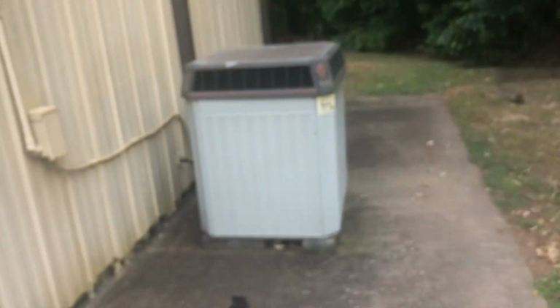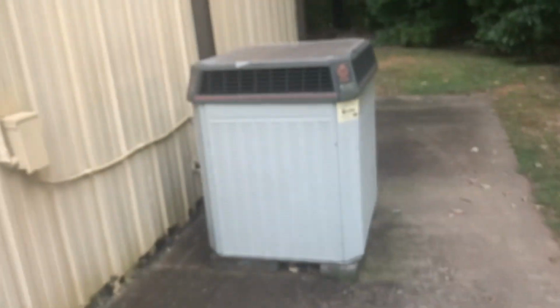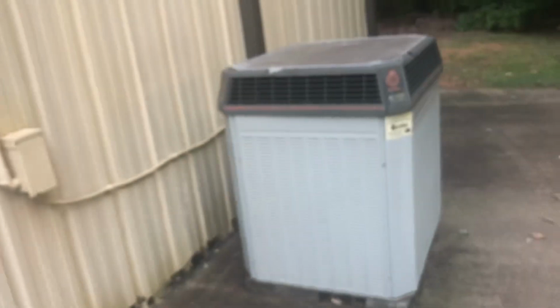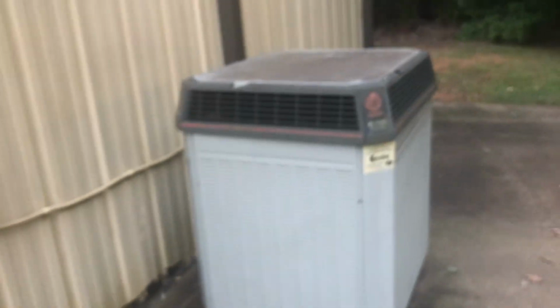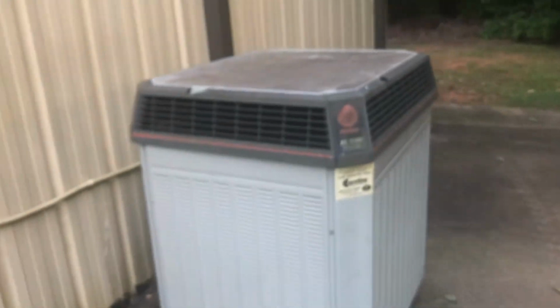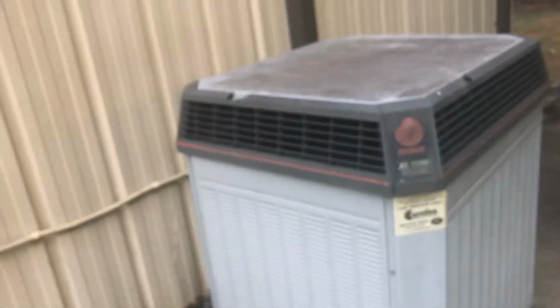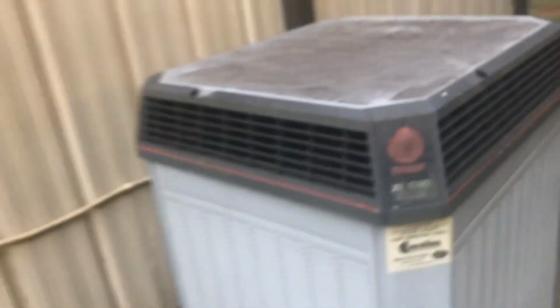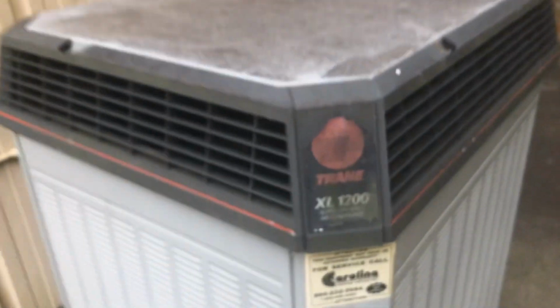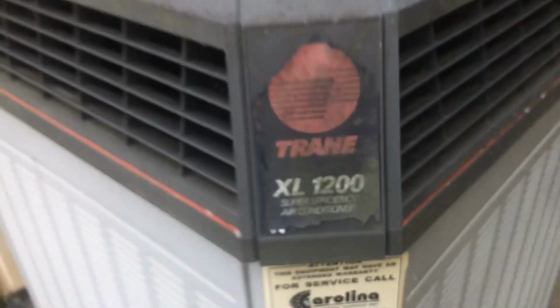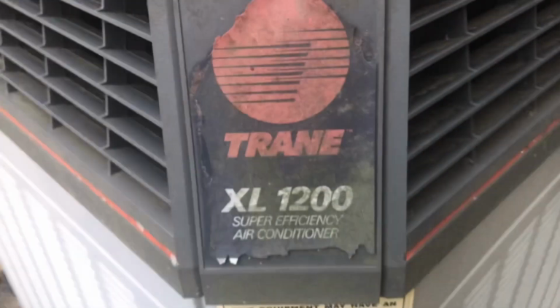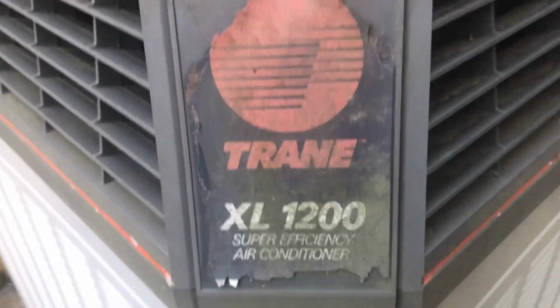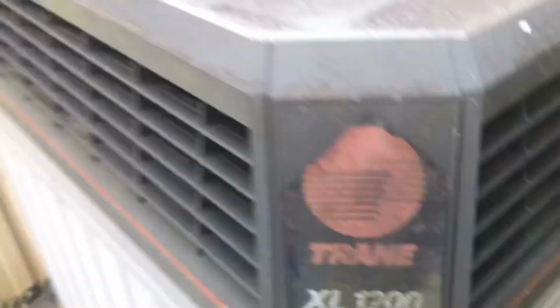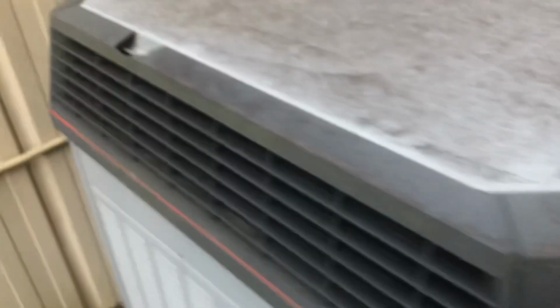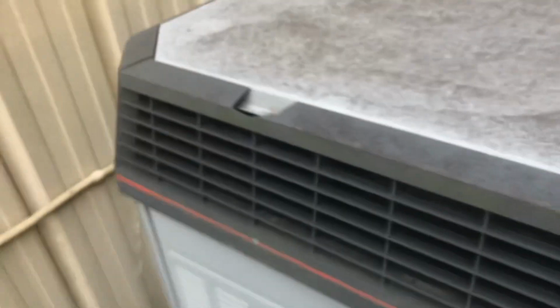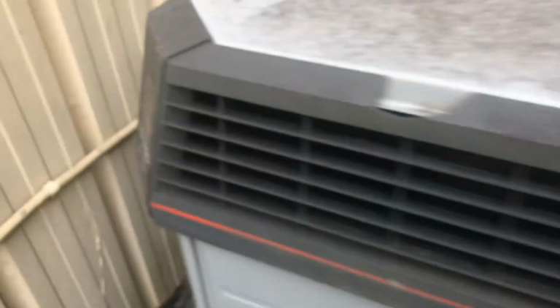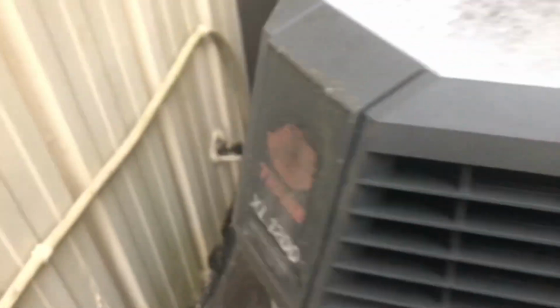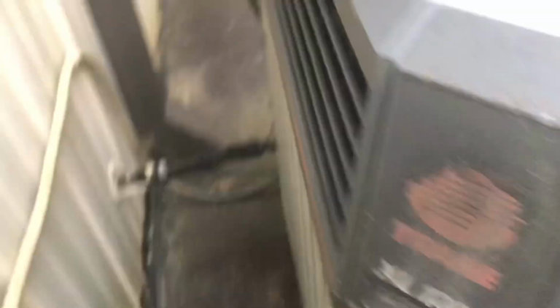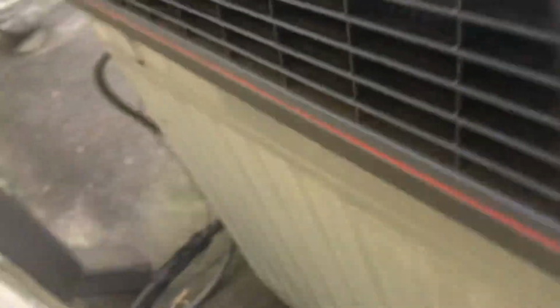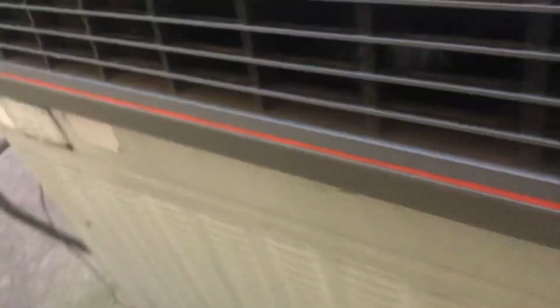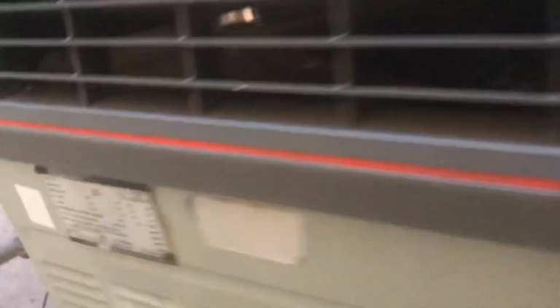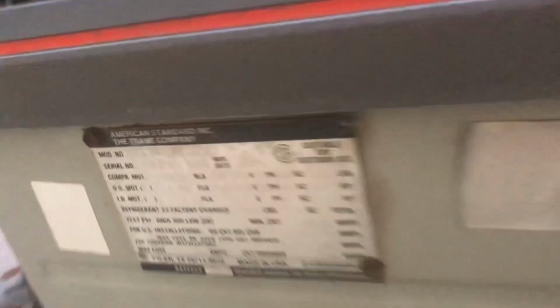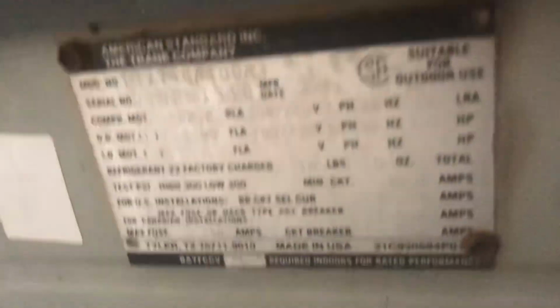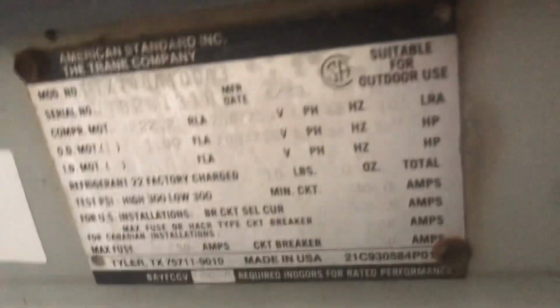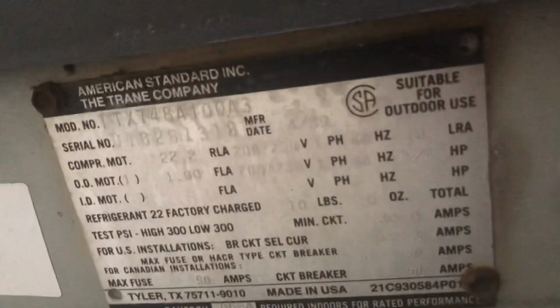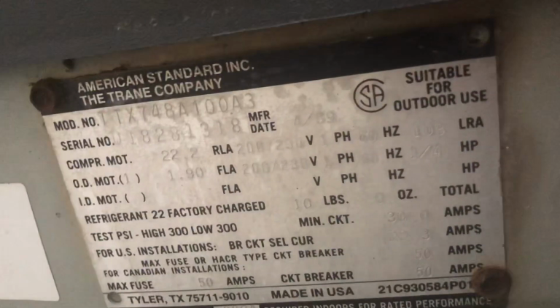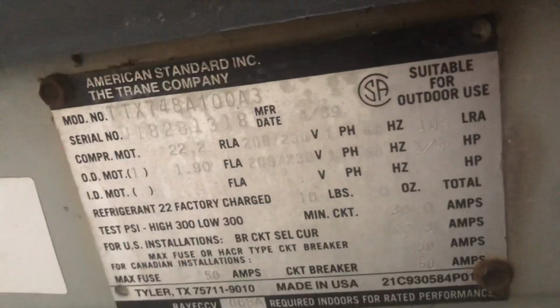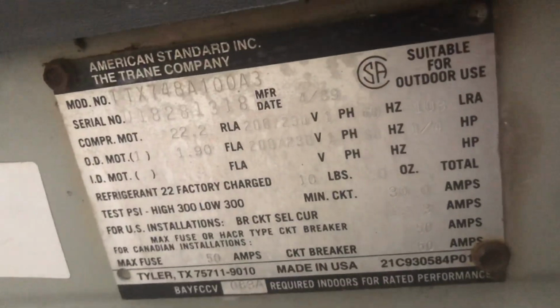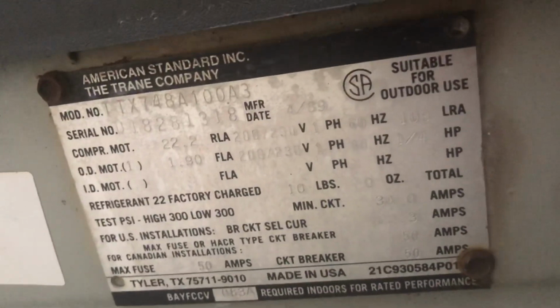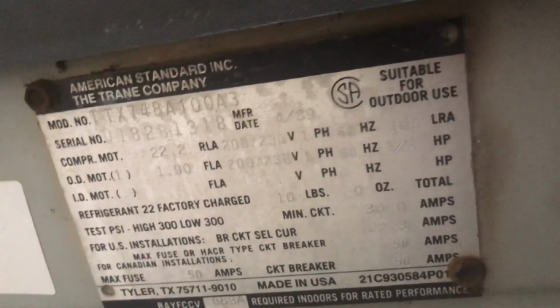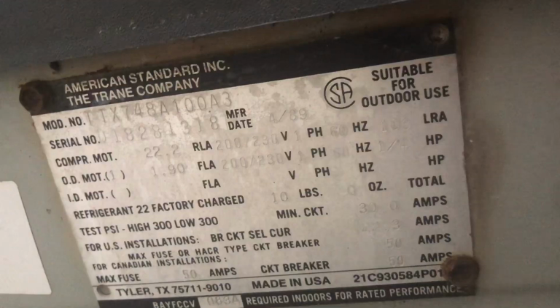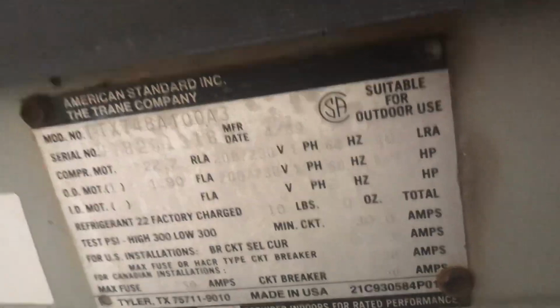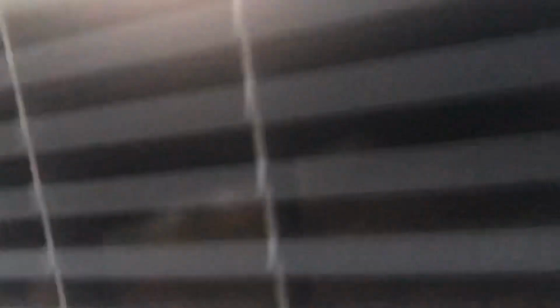Trane XL1200 straight cool unit. It's a four ton from 1989.